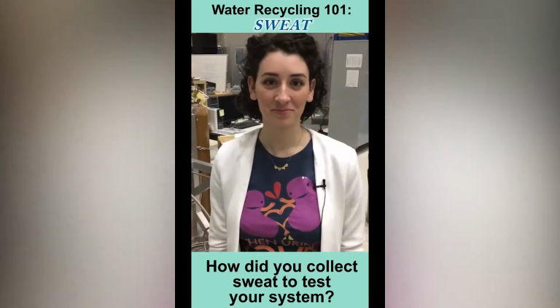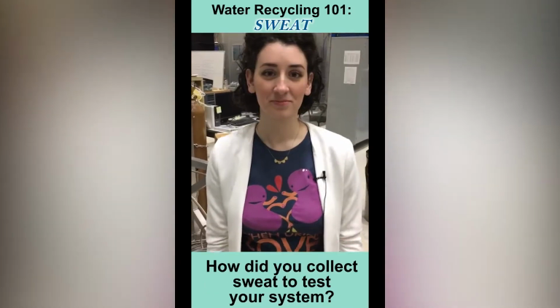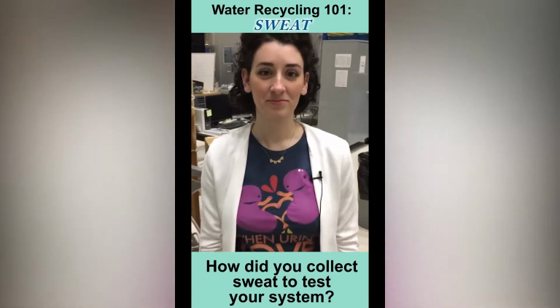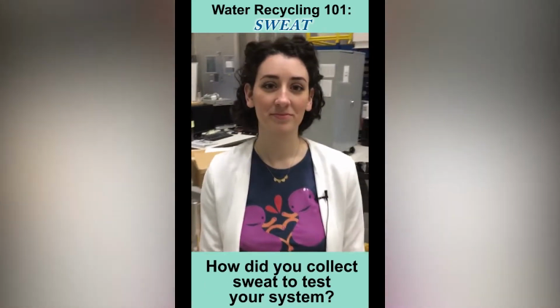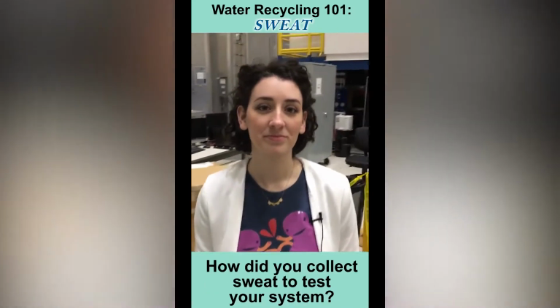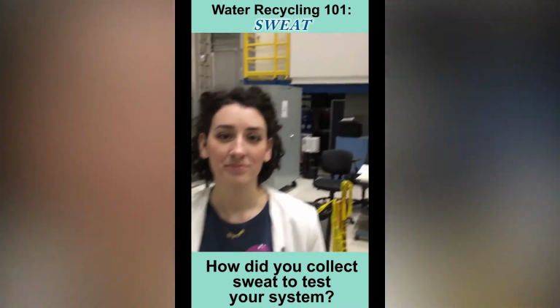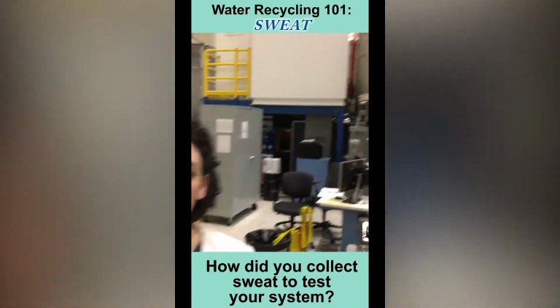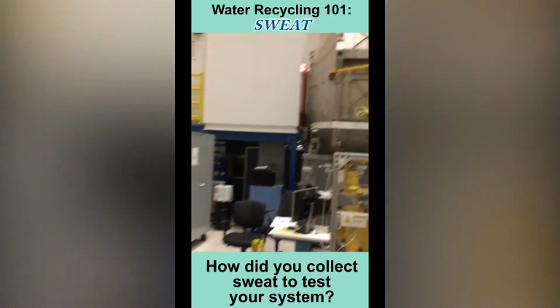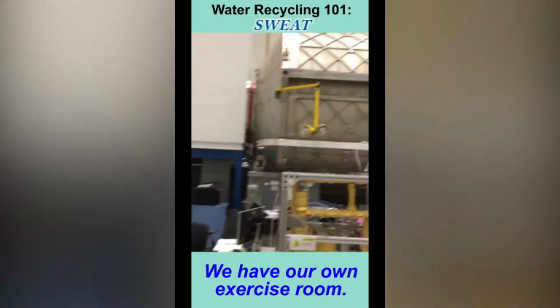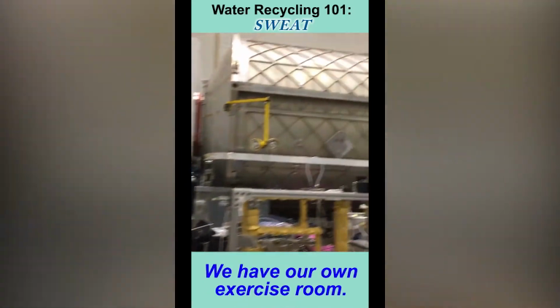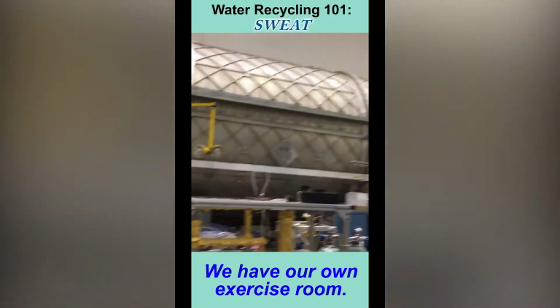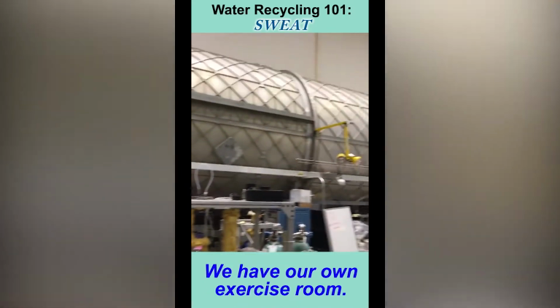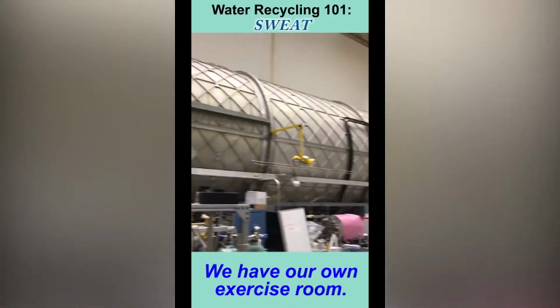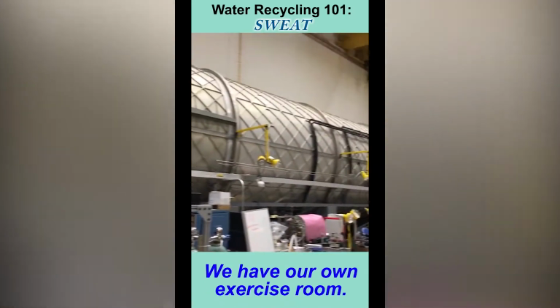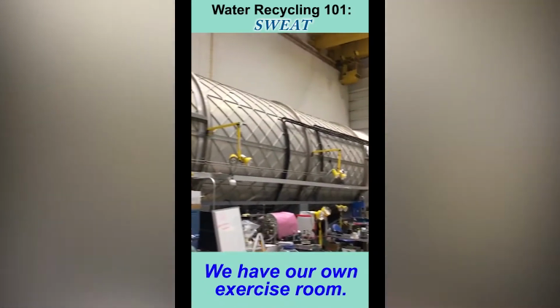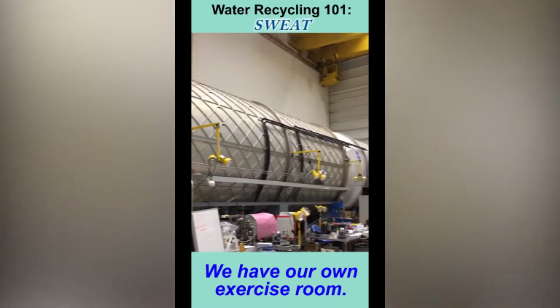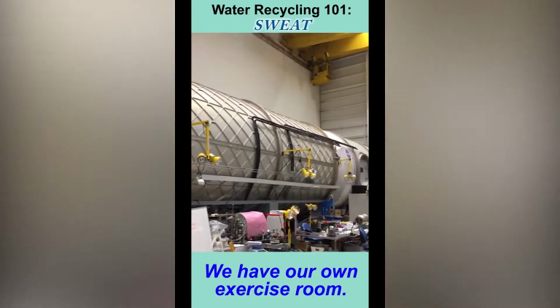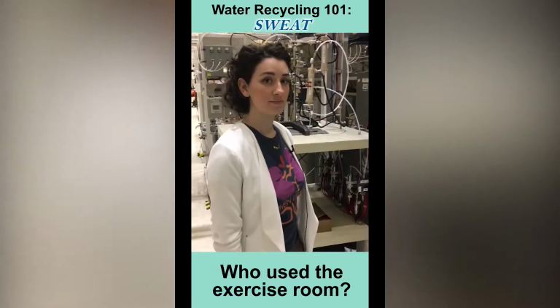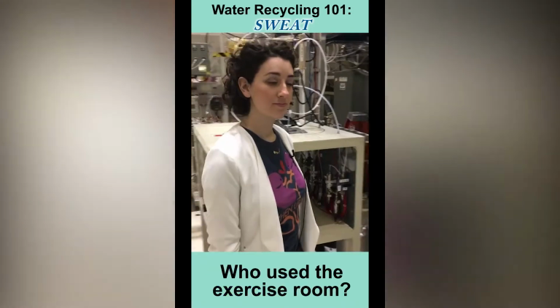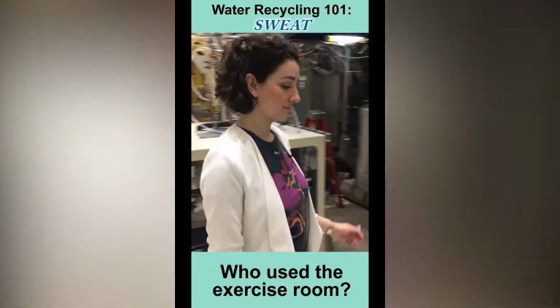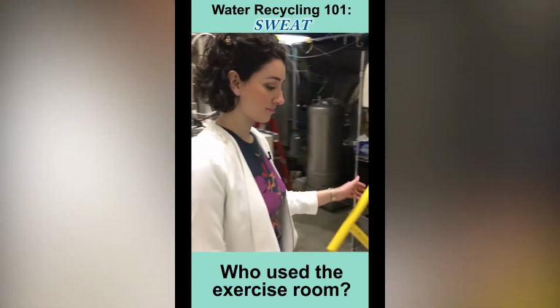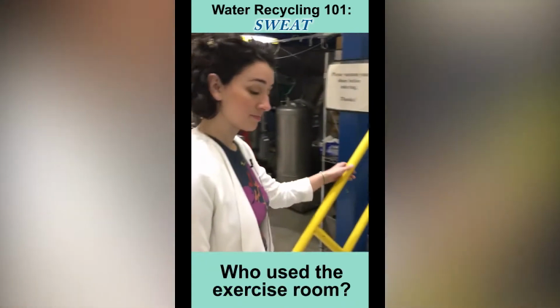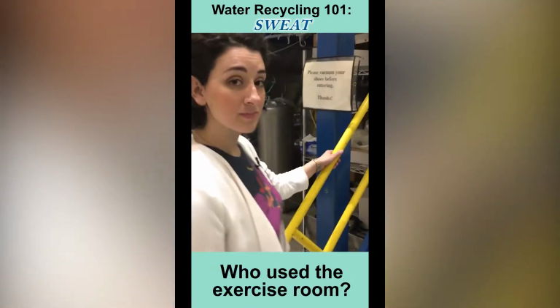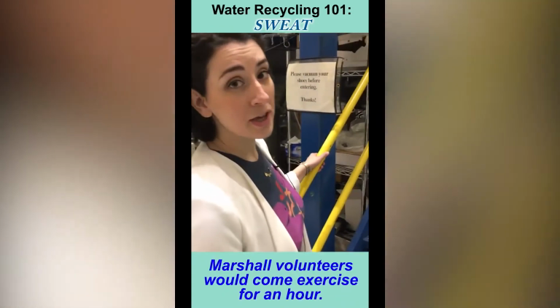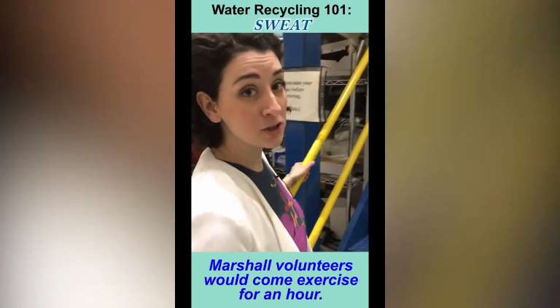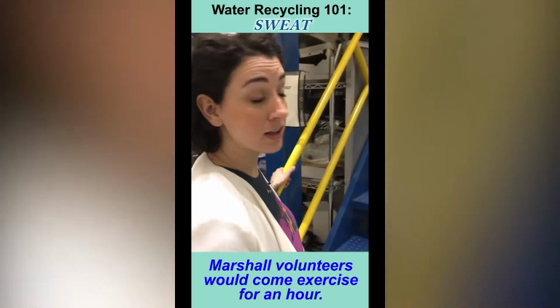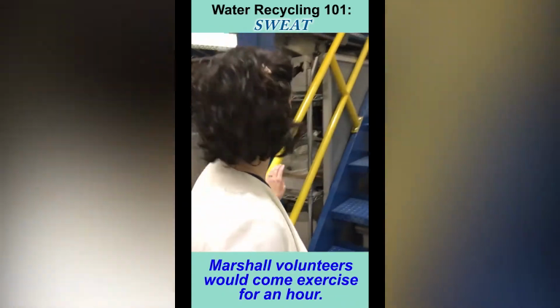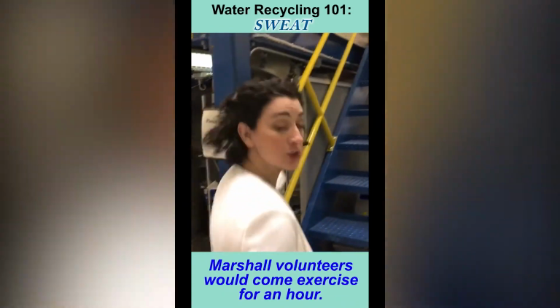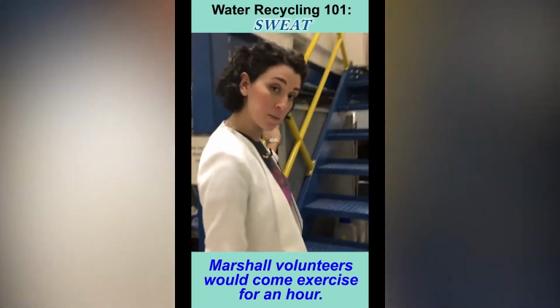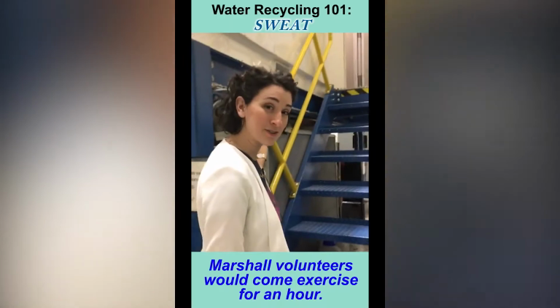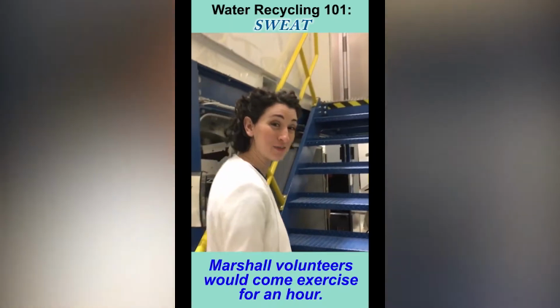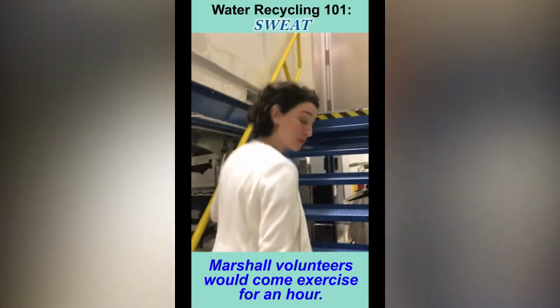How do you collect sweat to test your system? We have our very own exercise room. We had Marshall volunteers who would come and exercise for an hour.